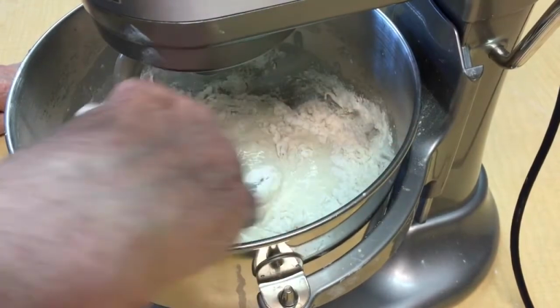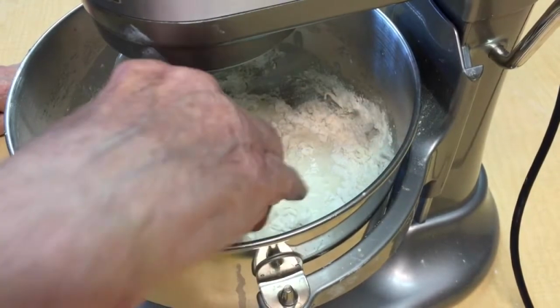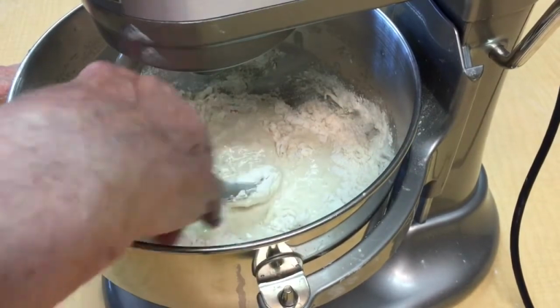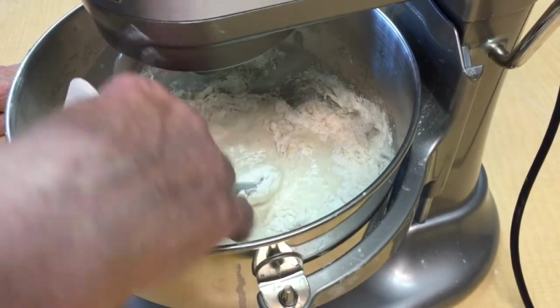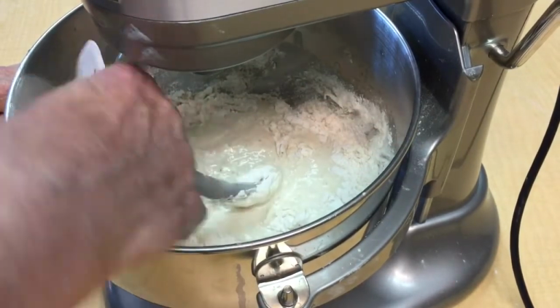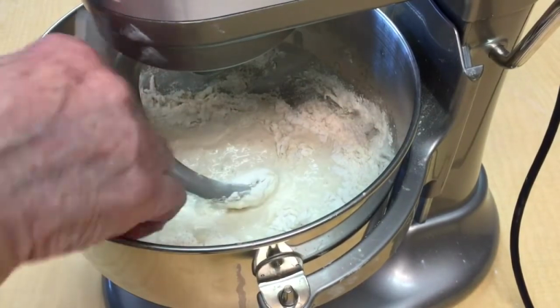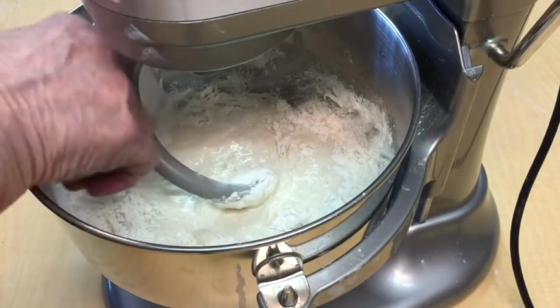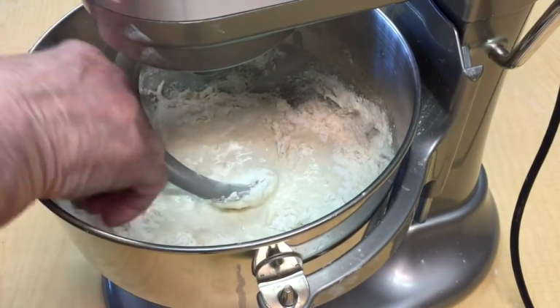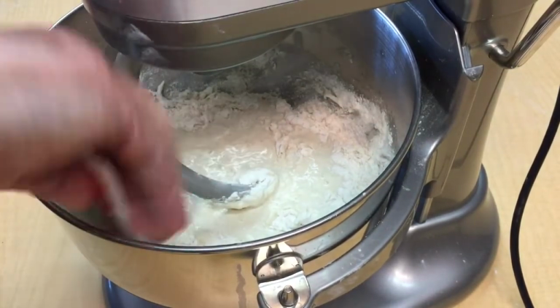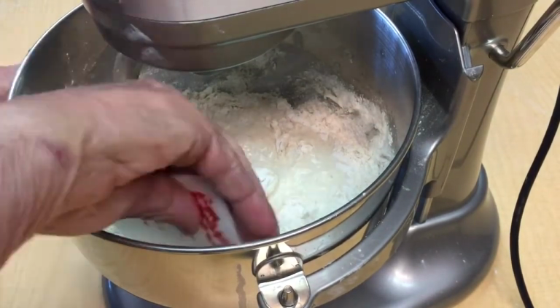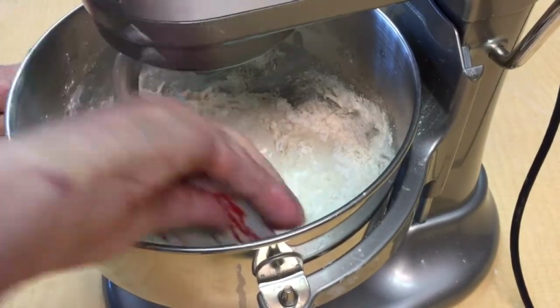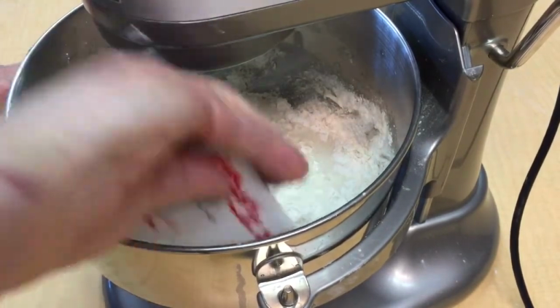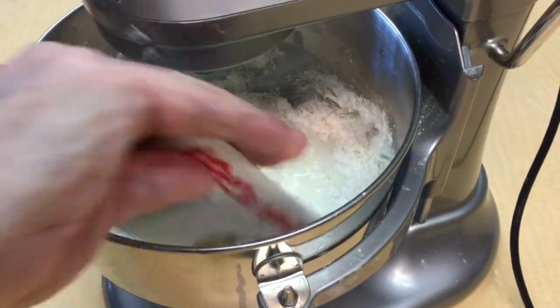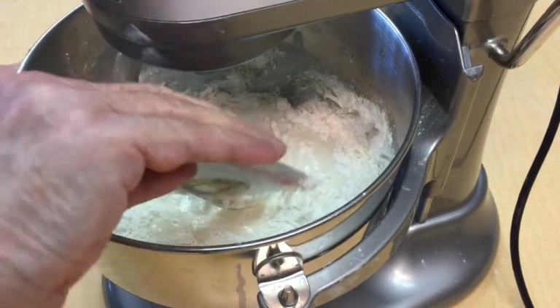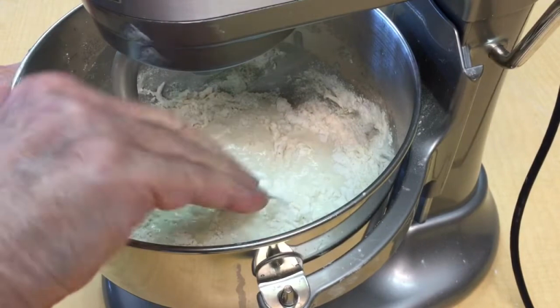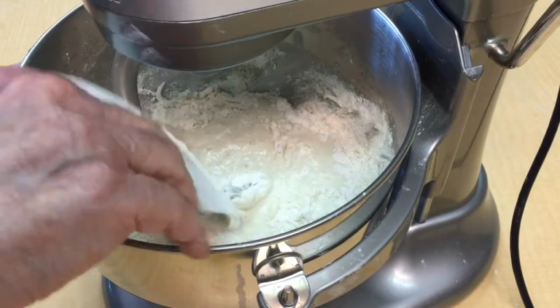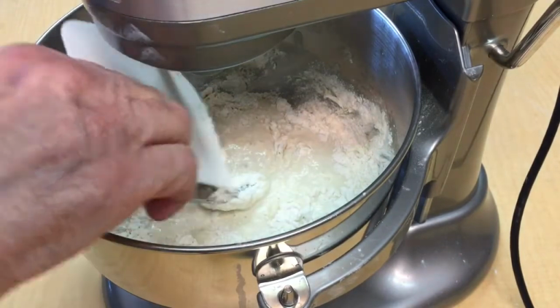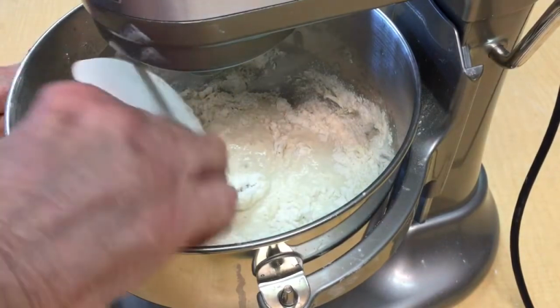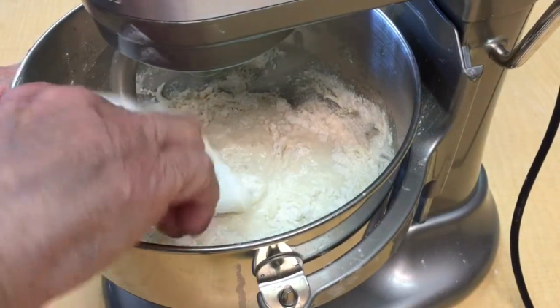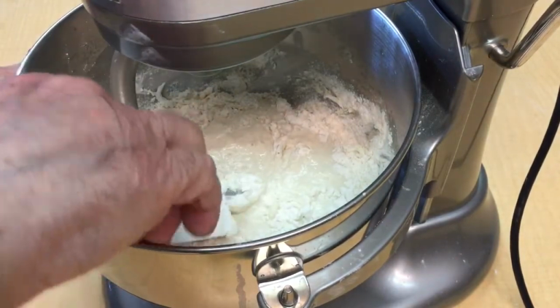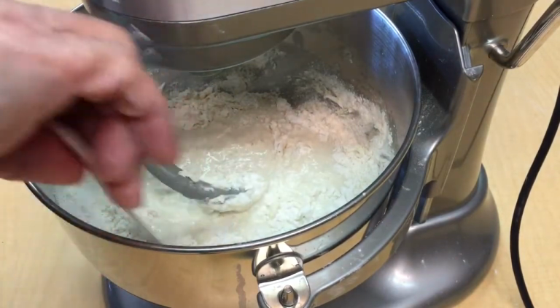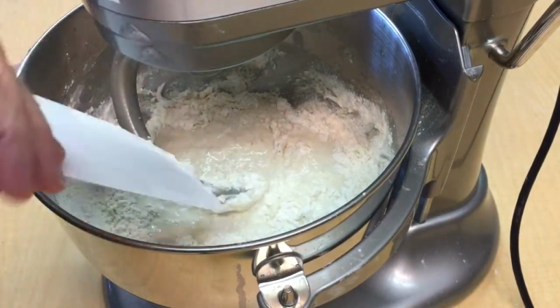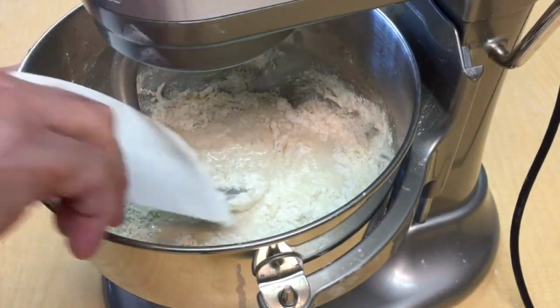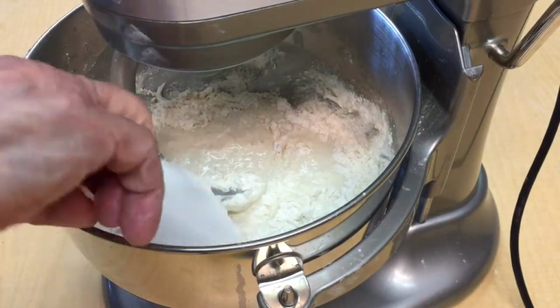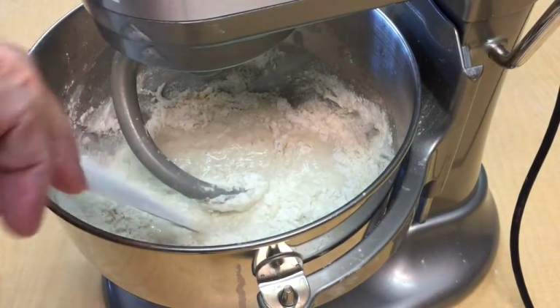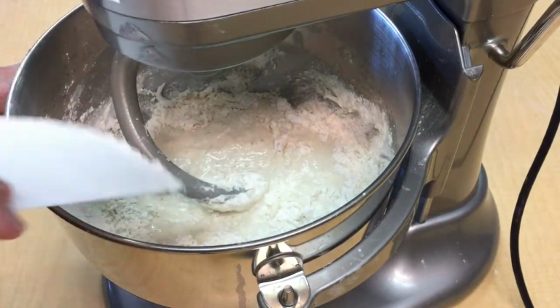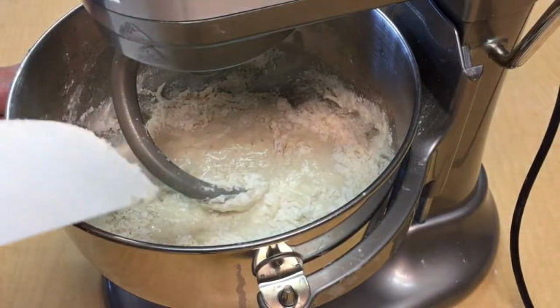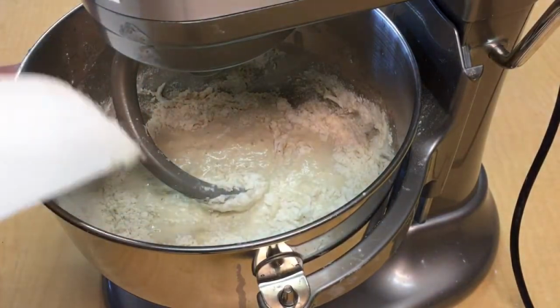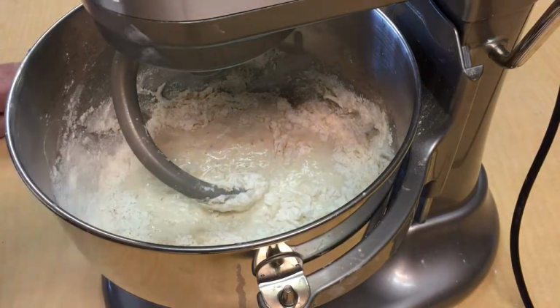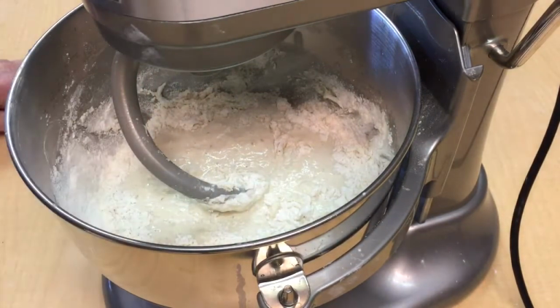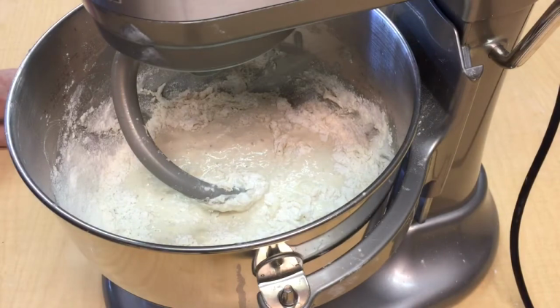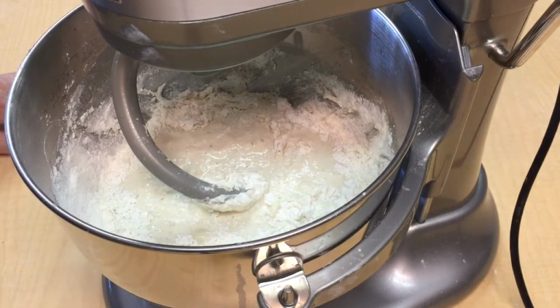By leaving this overnight, this has produced a lot of flavor. It's not quite sourdough, but it is close.